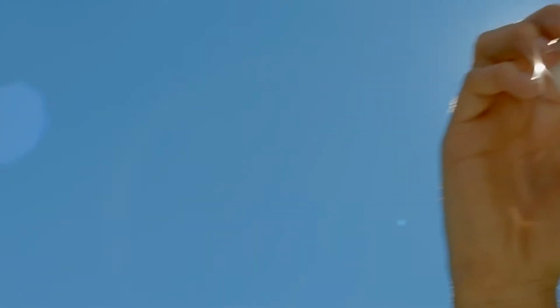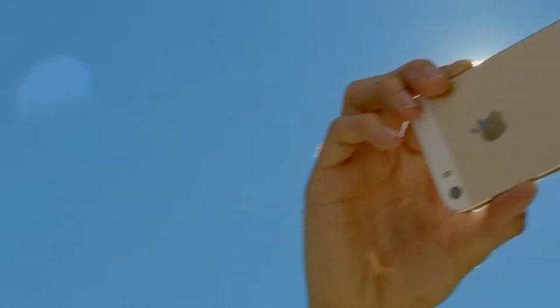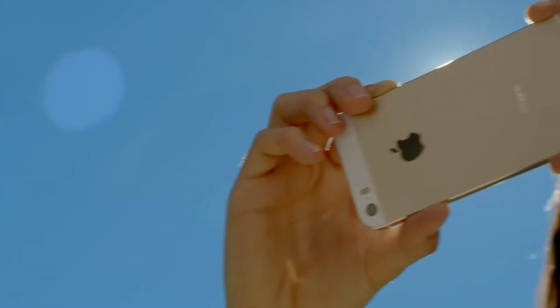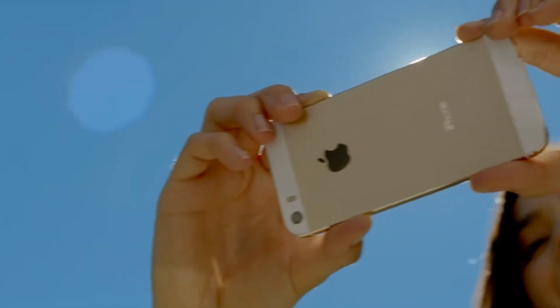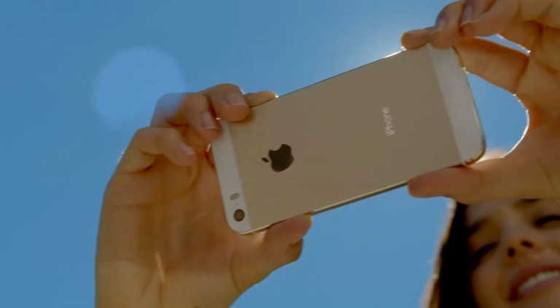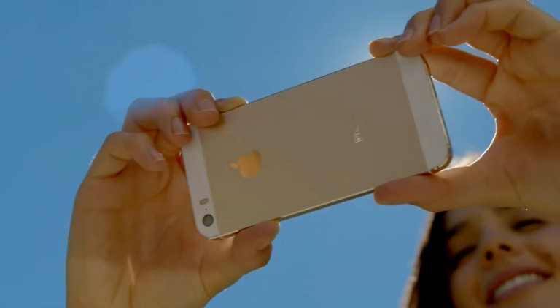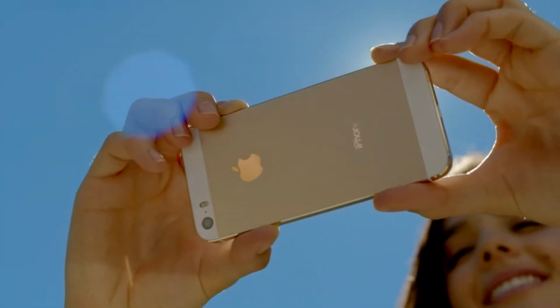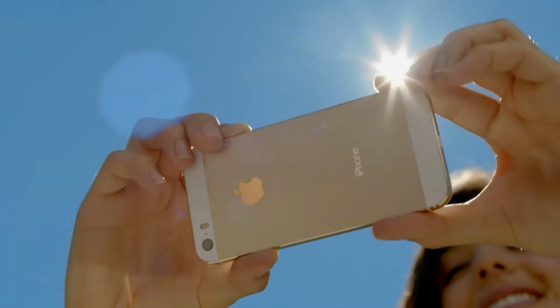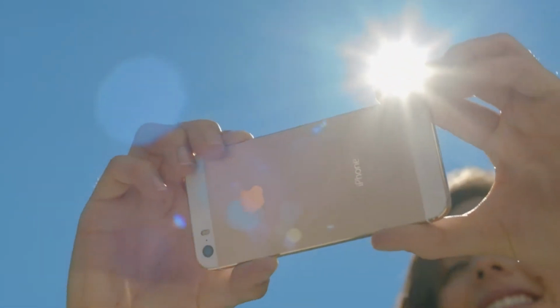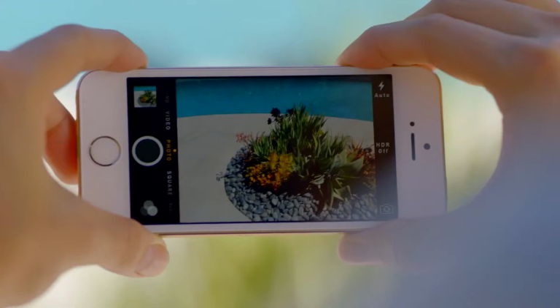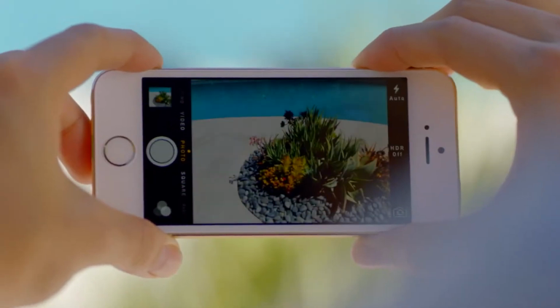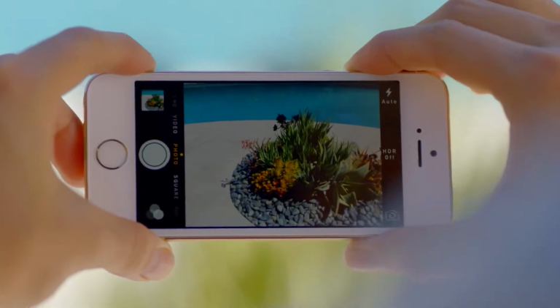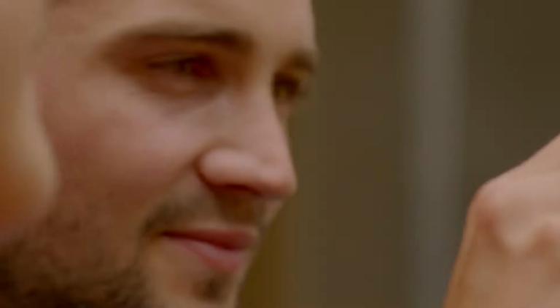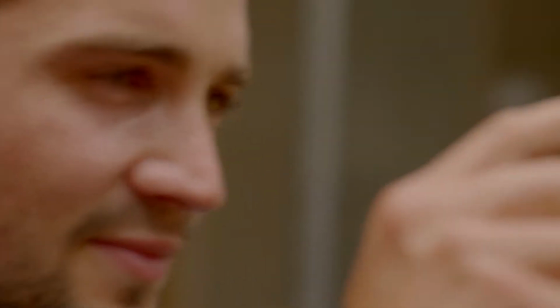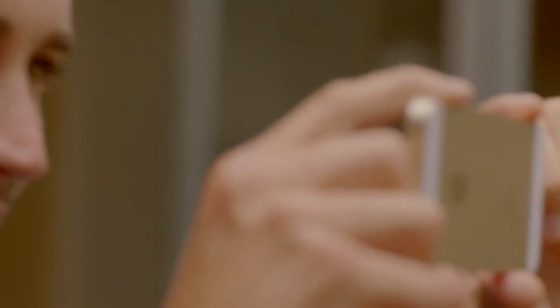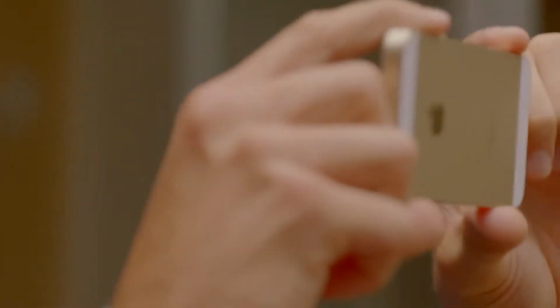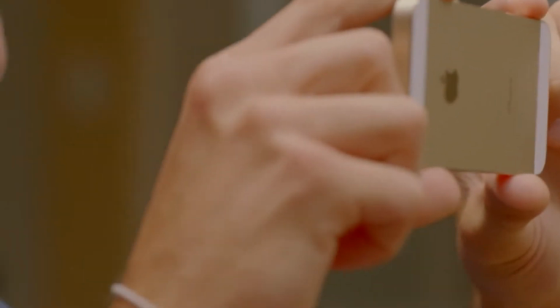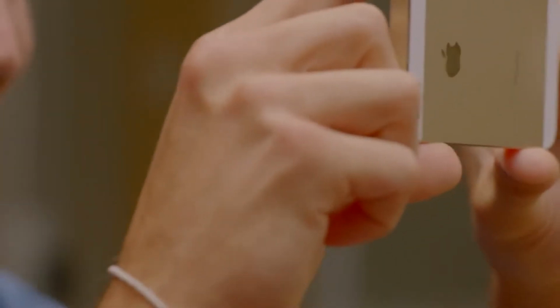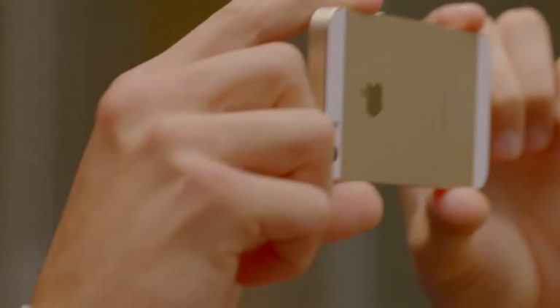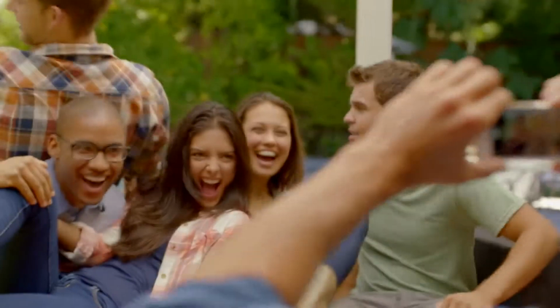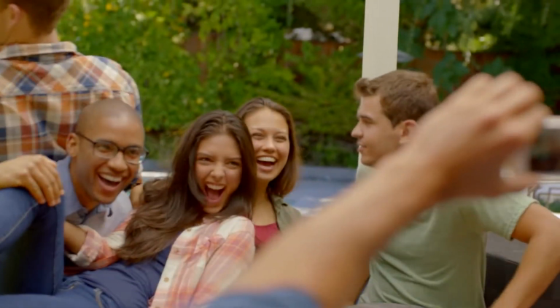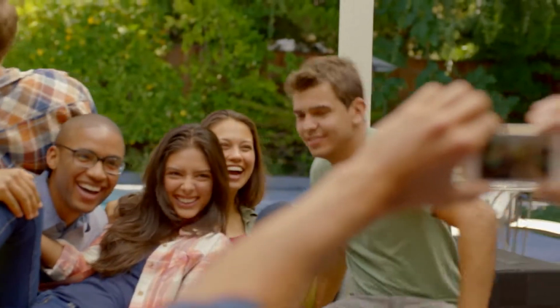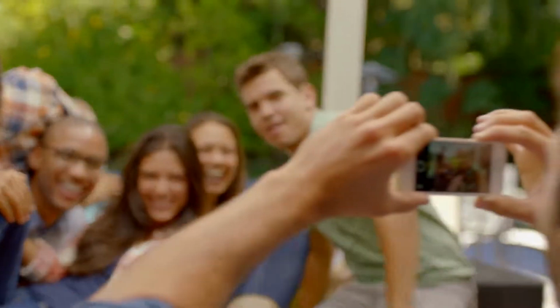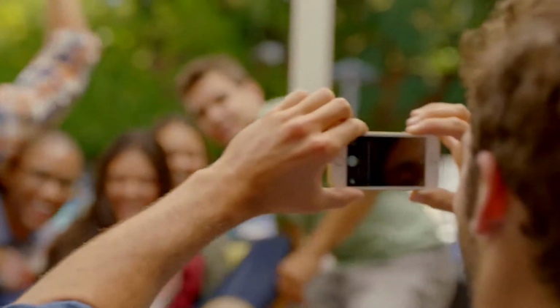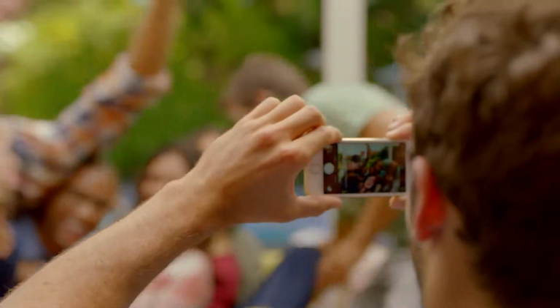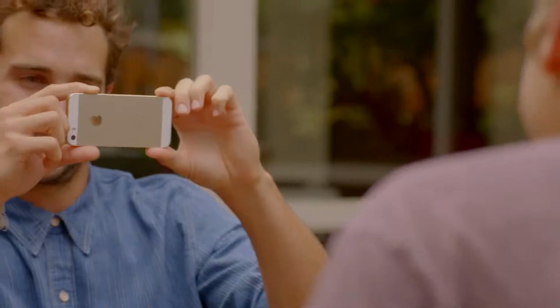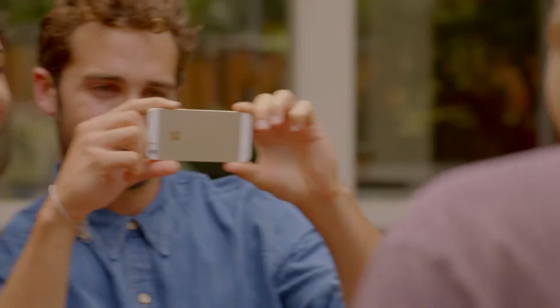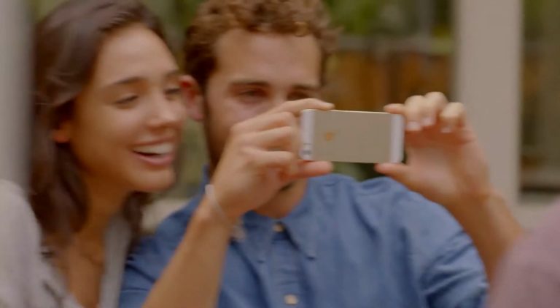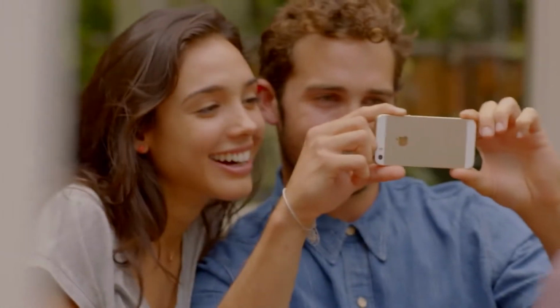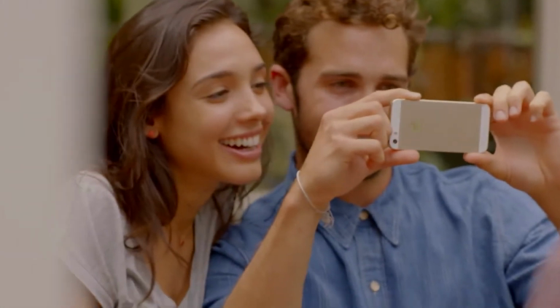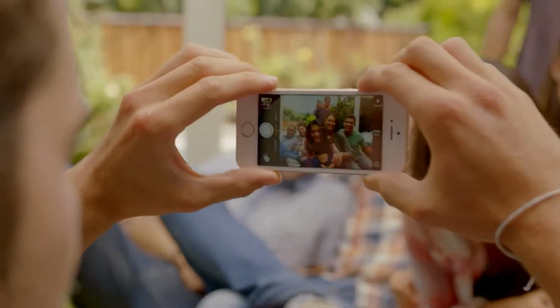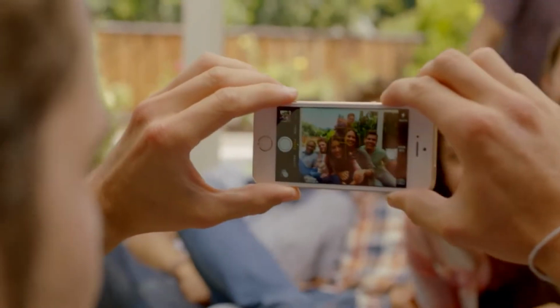One of the things people love most about their iPhone is they can take great photos with it. iPhone 5S lets you do even more with photos and video. It makes the world's most popular camera even better.